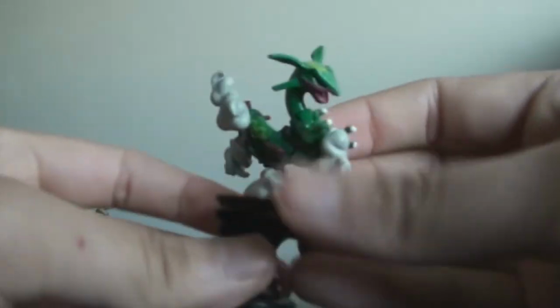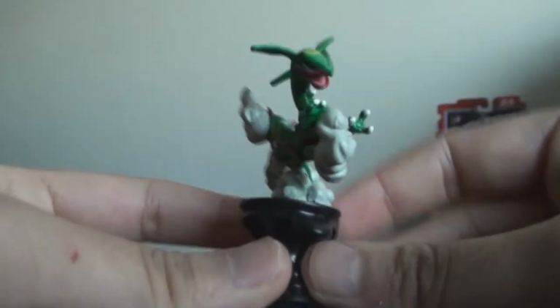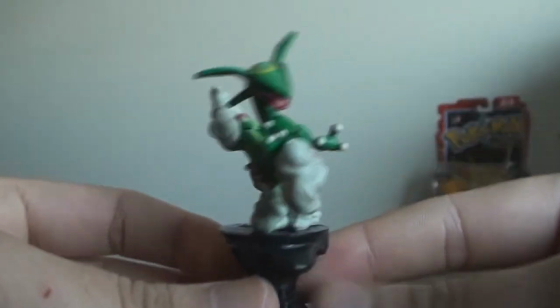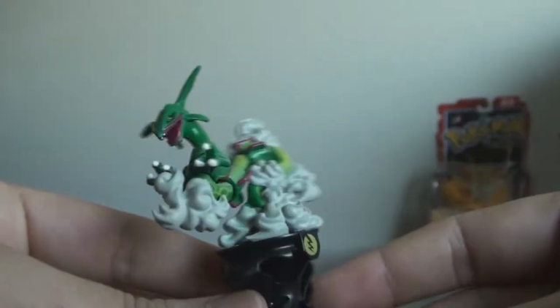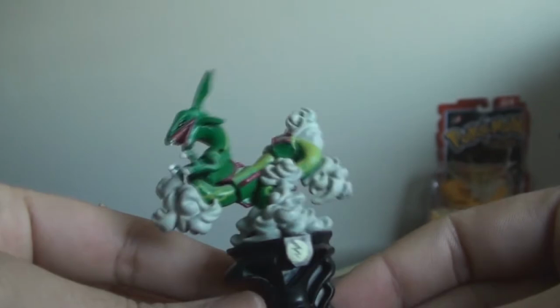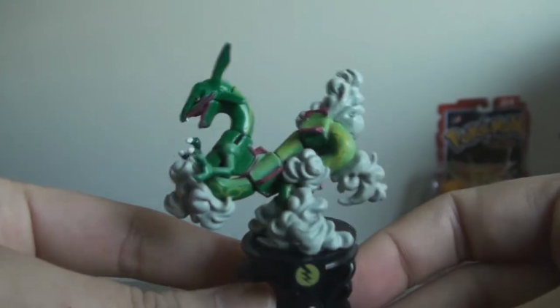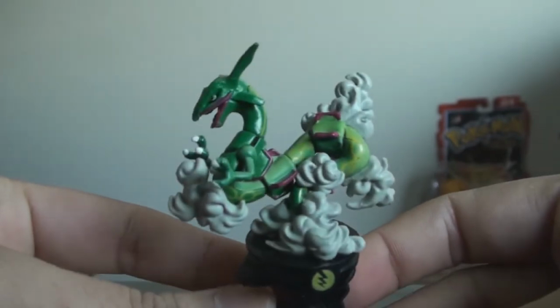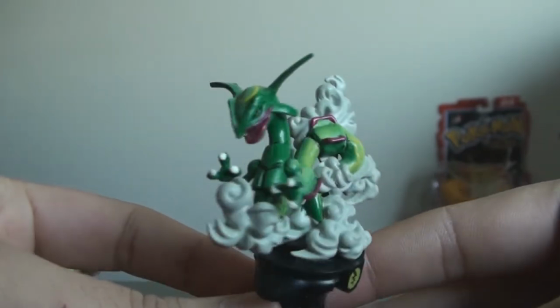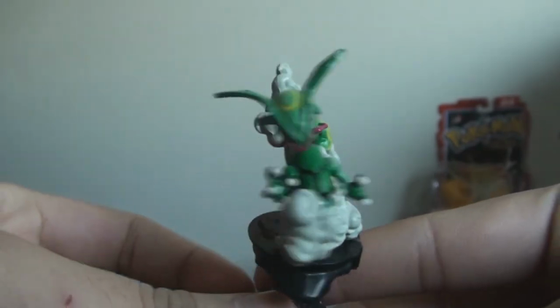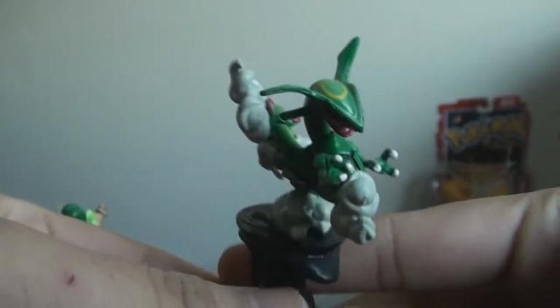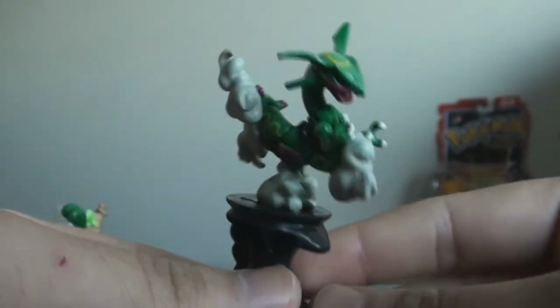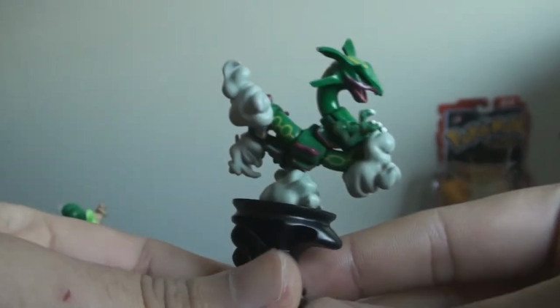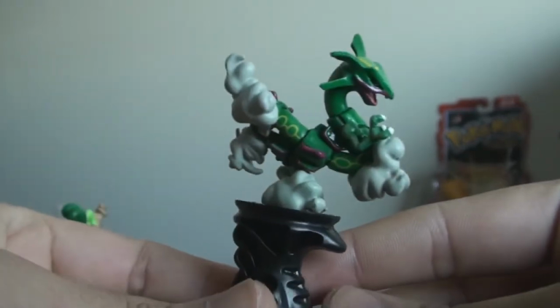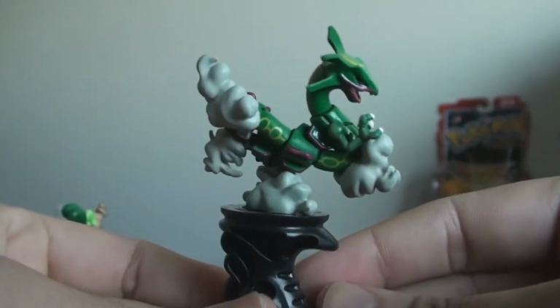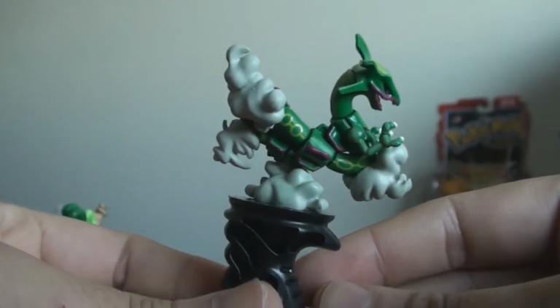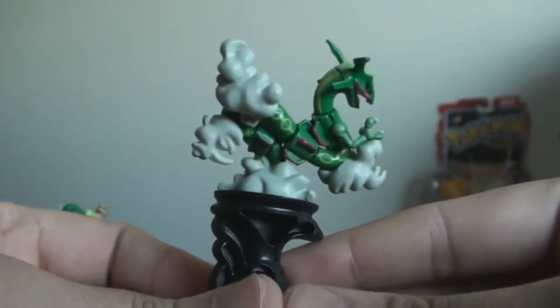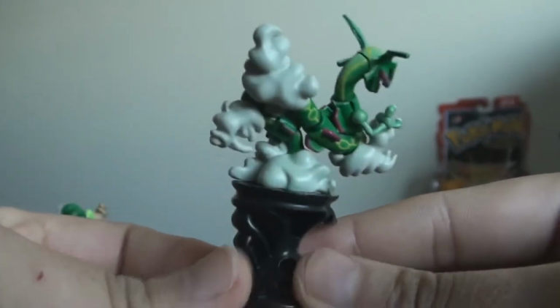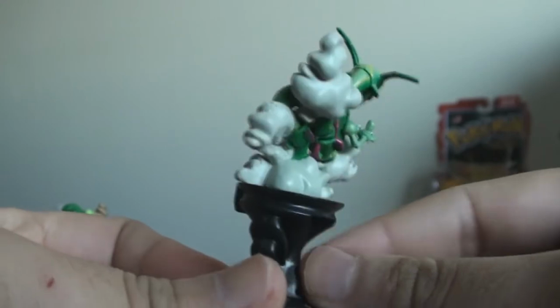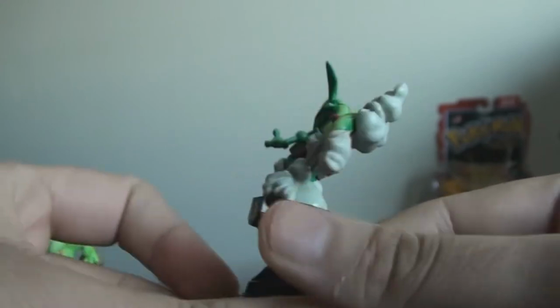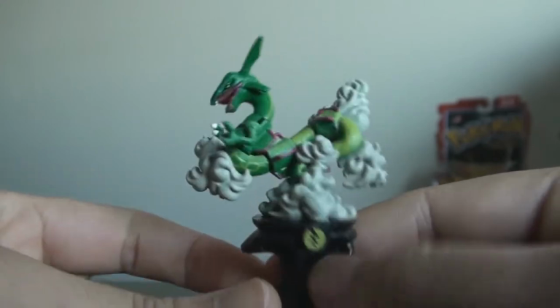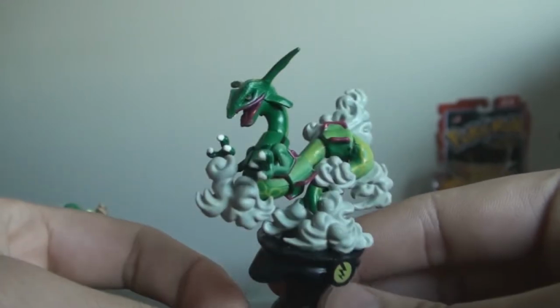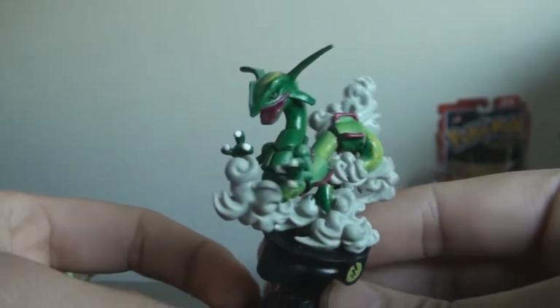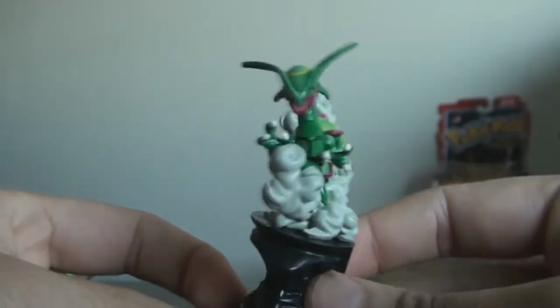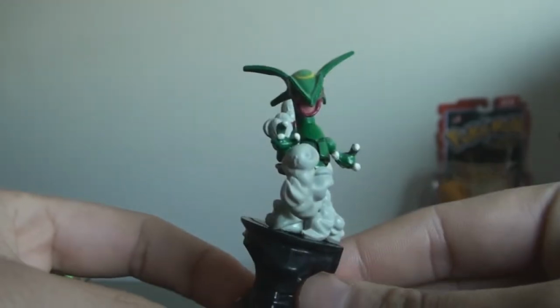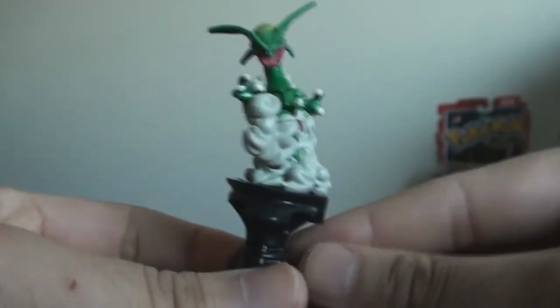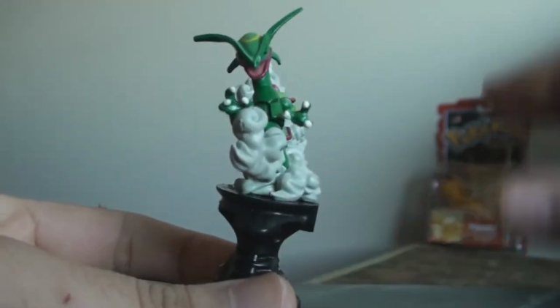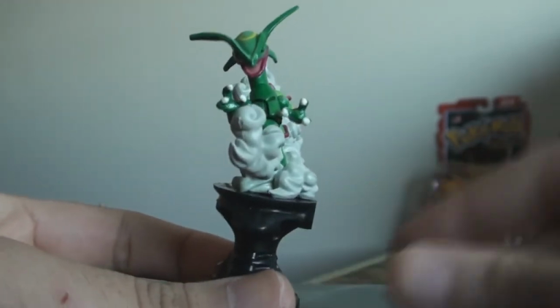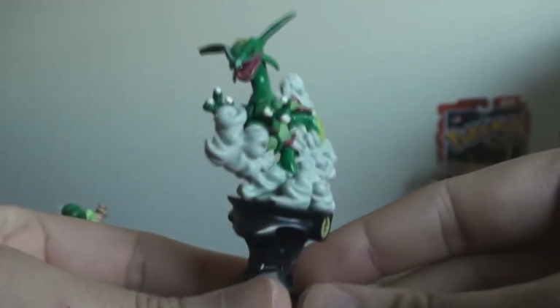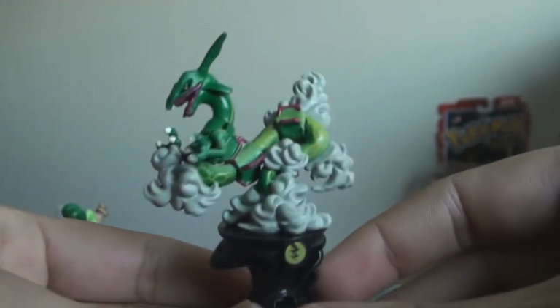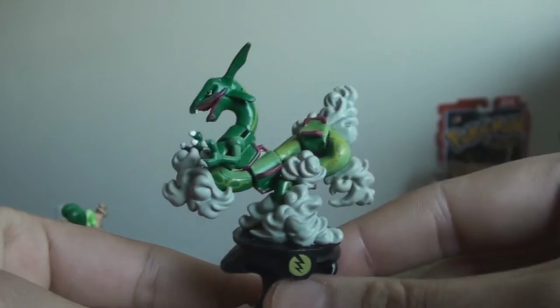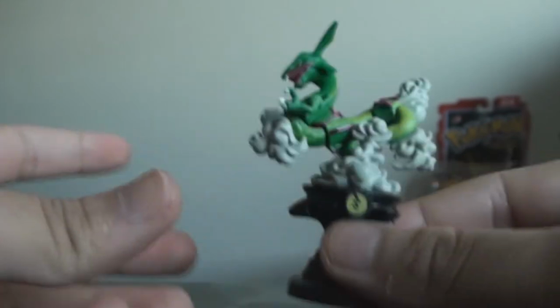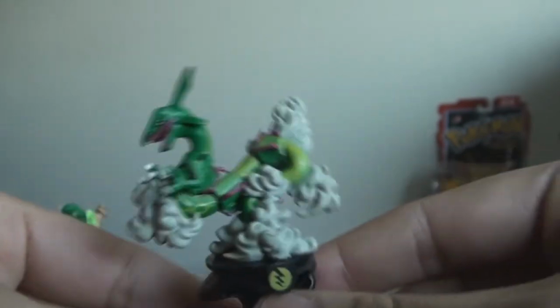So here it is — Rayquaza — looks really nice. I'm not sure if the trading figure game Rayquaza had the same pose, but some of these Keiyoto chess pieces have the same pose as the TFG figures.